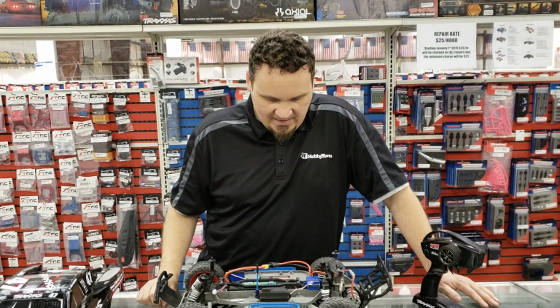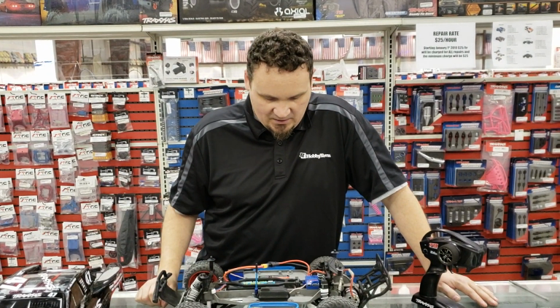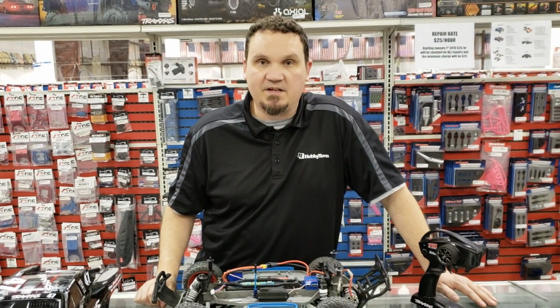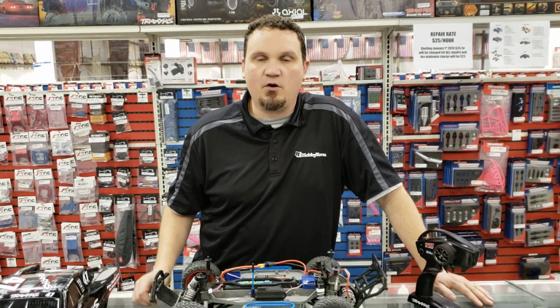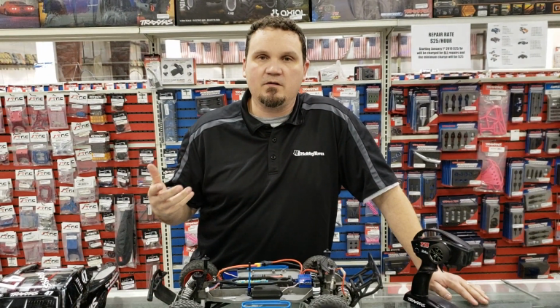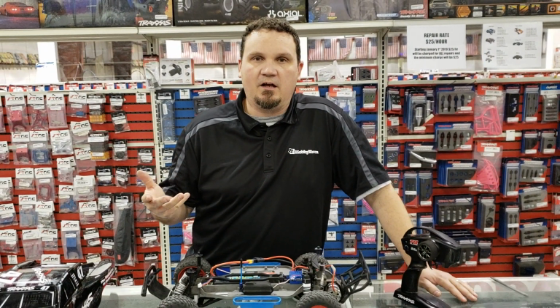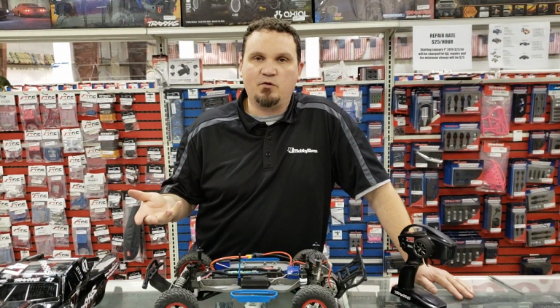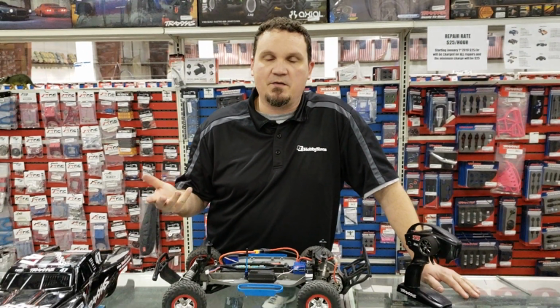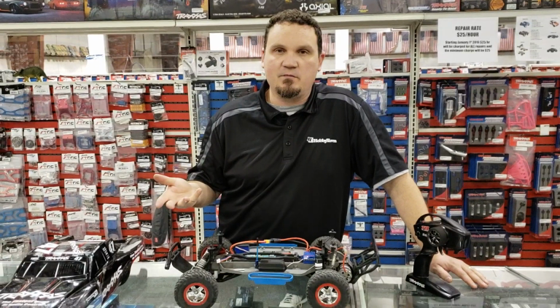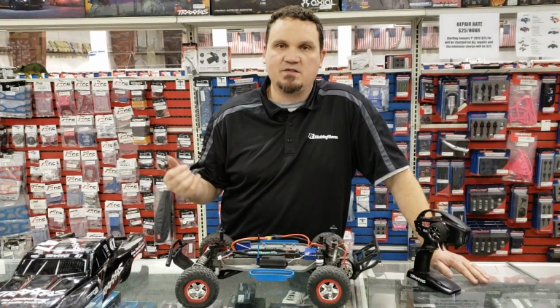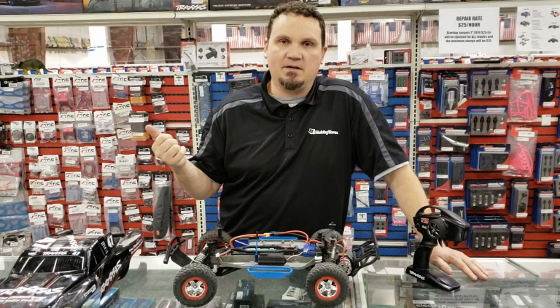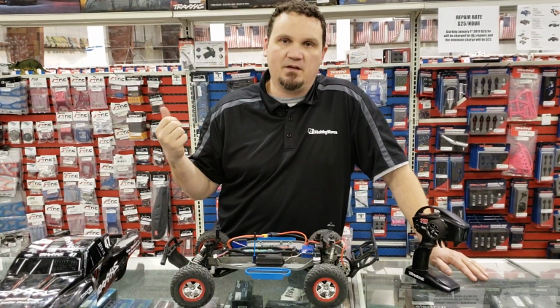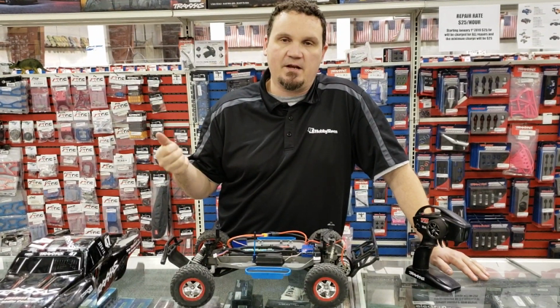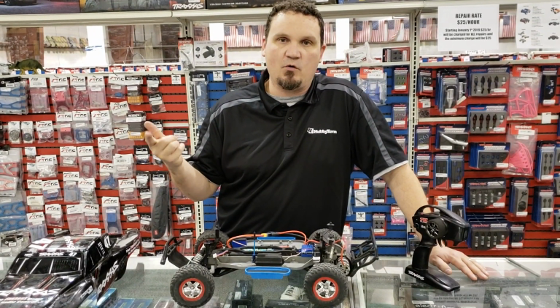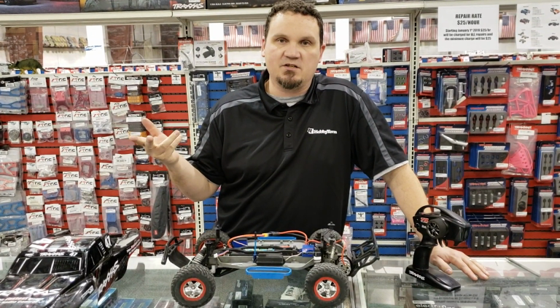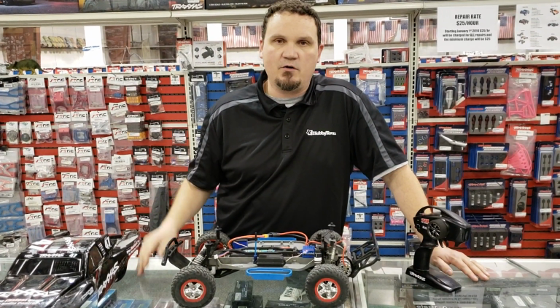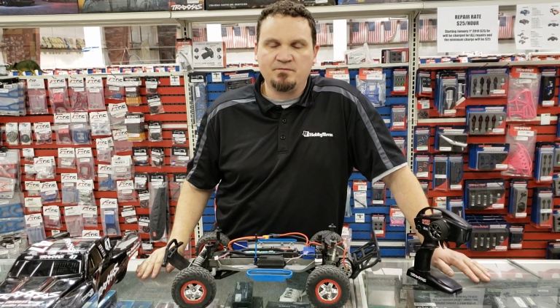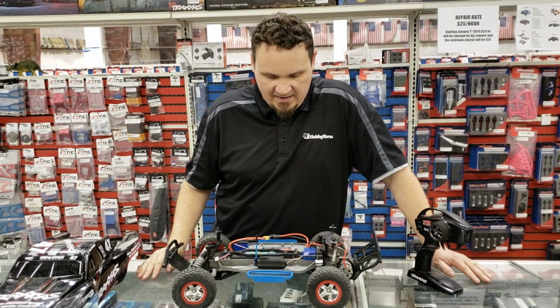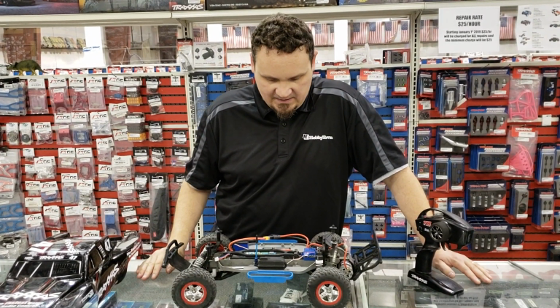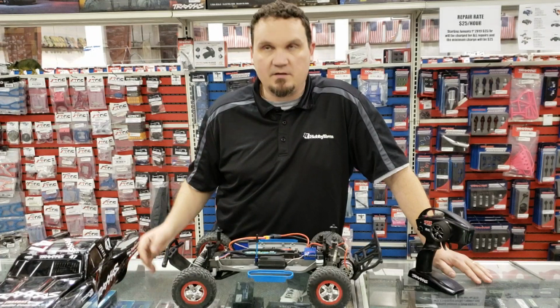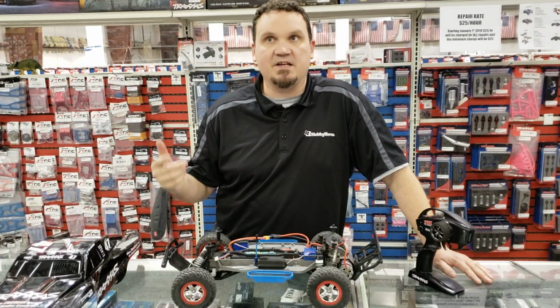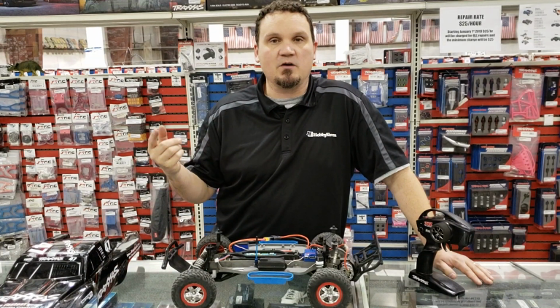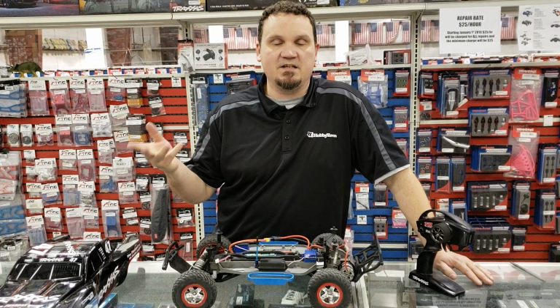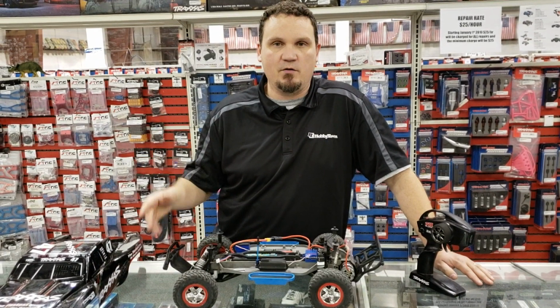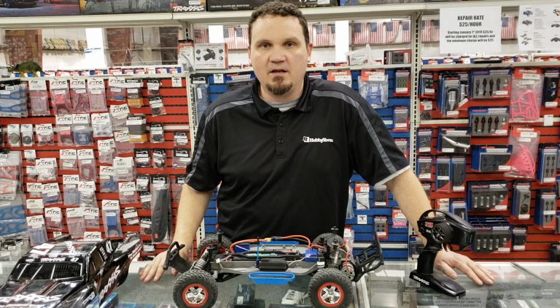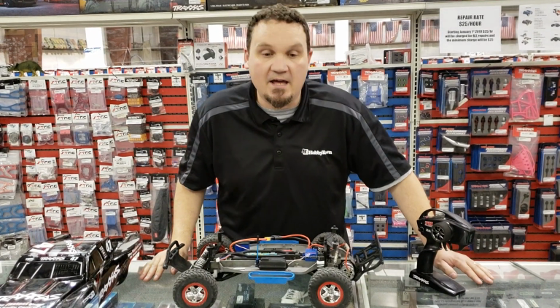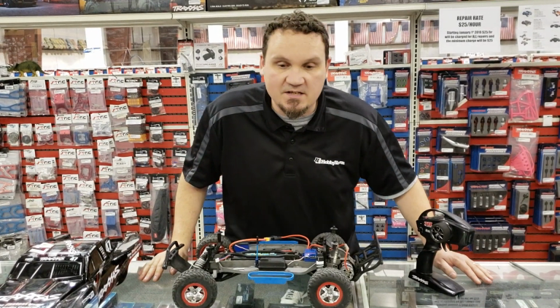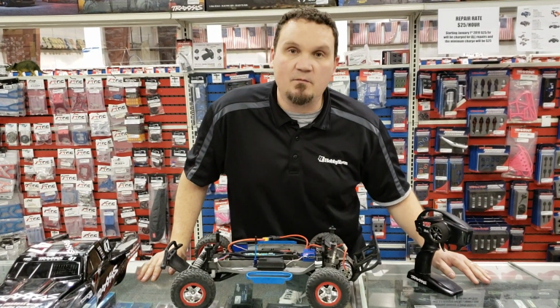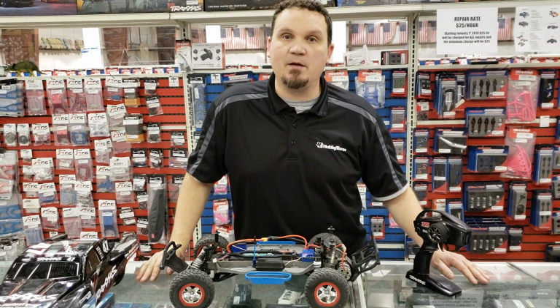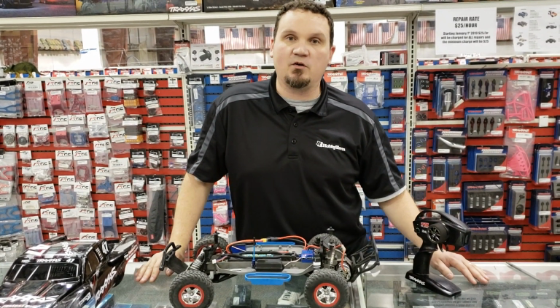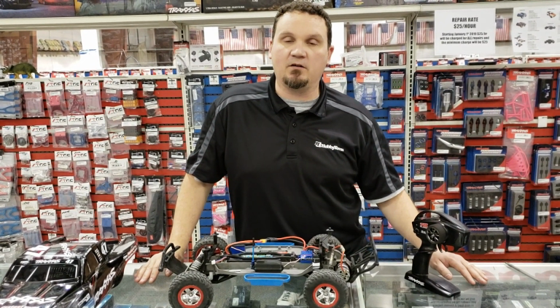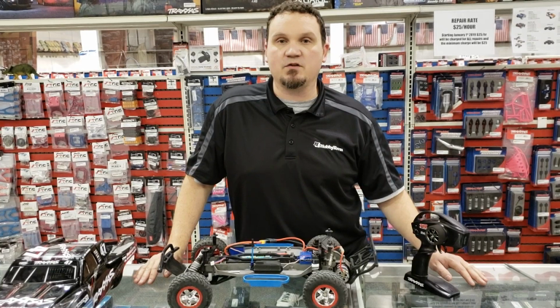Today we're going to go over how to put it into the three different modes — sport, racing, and trainer mode — and then how to change it from LiPo to nickel metal hydride or vice versa.